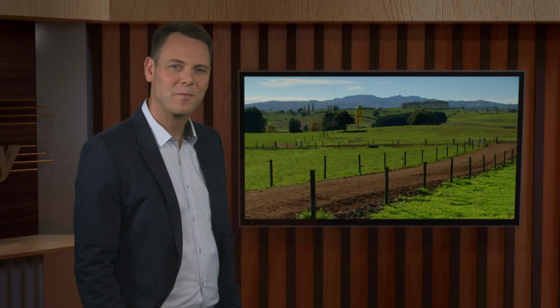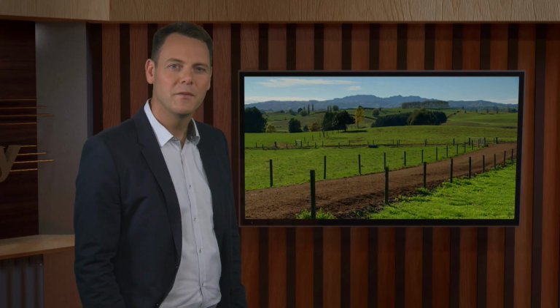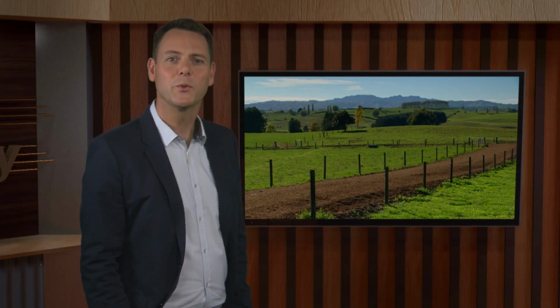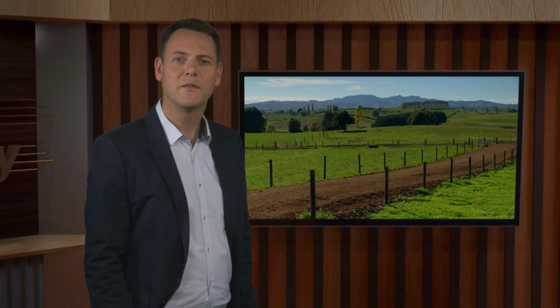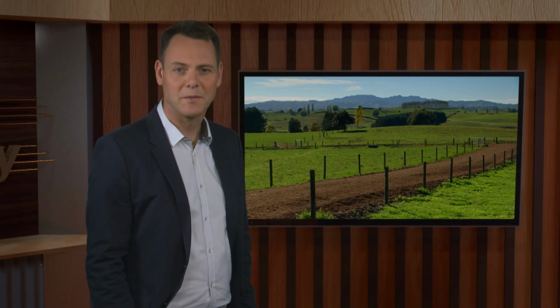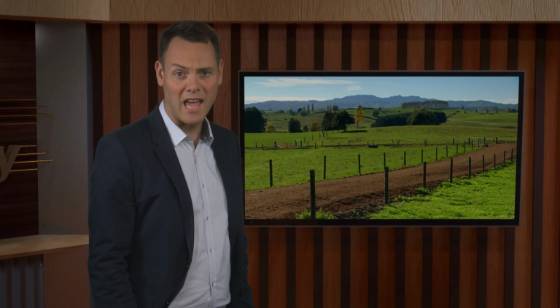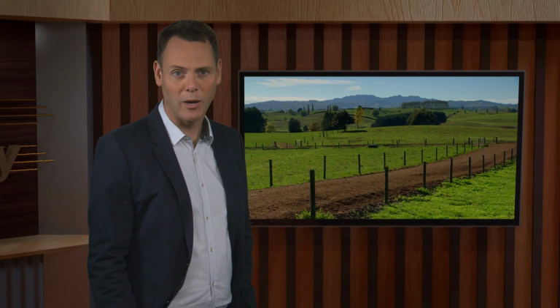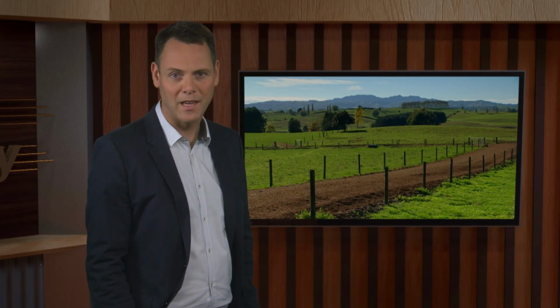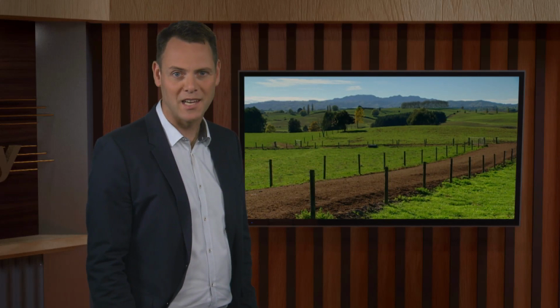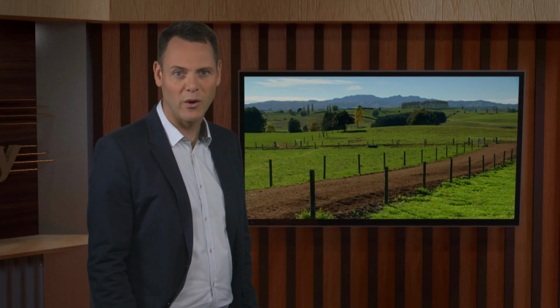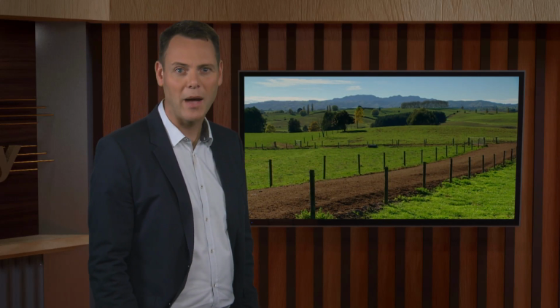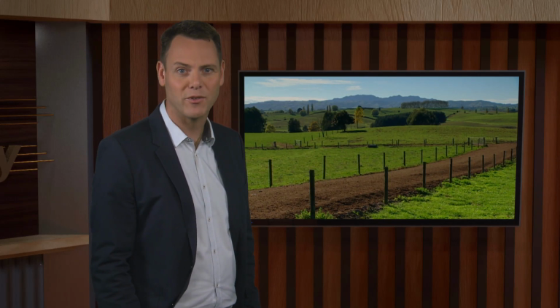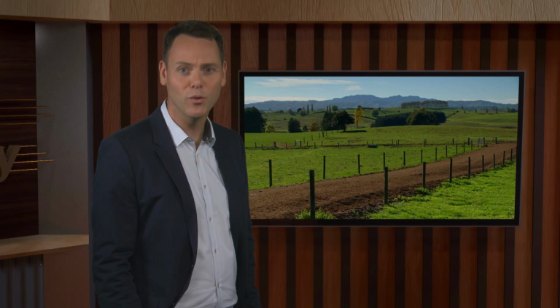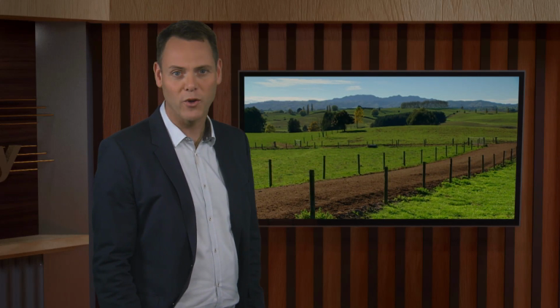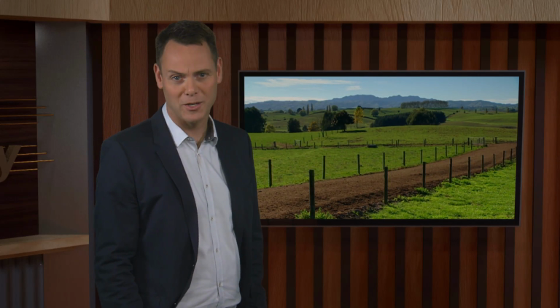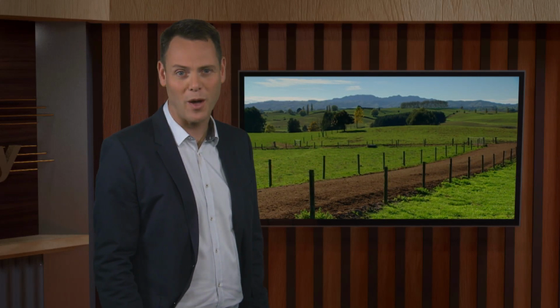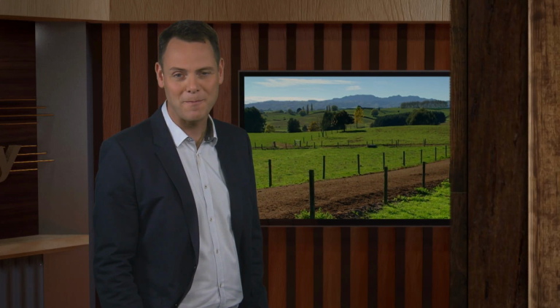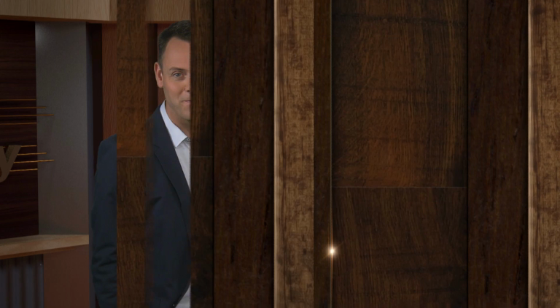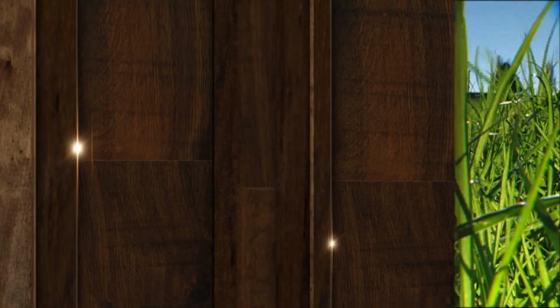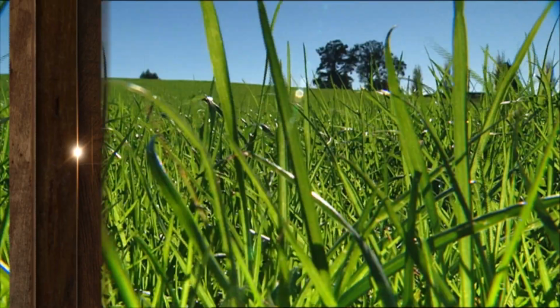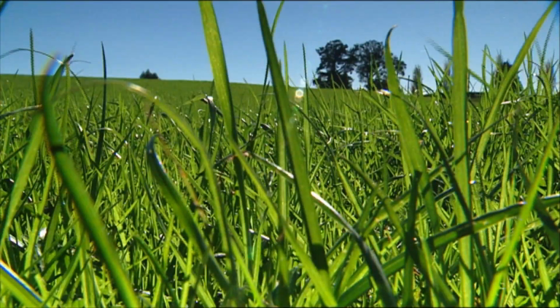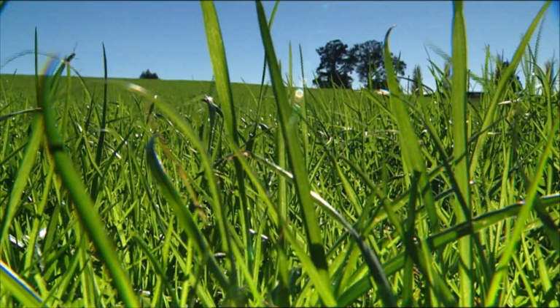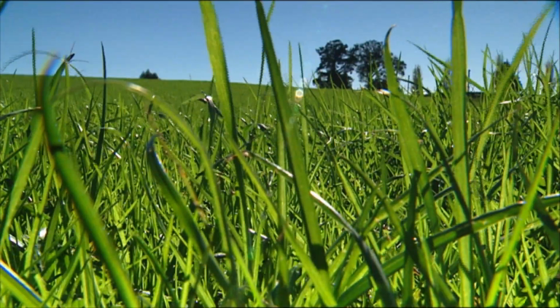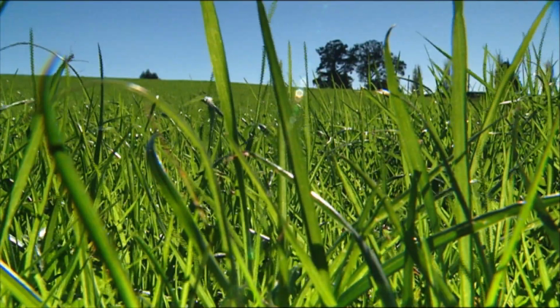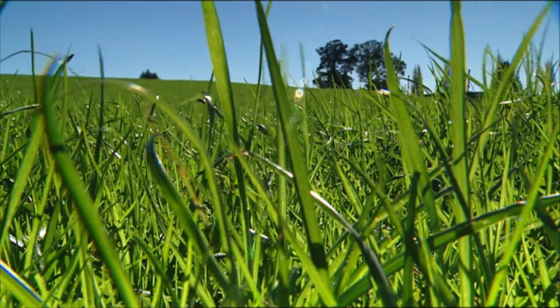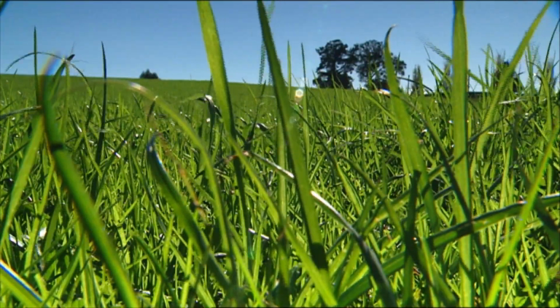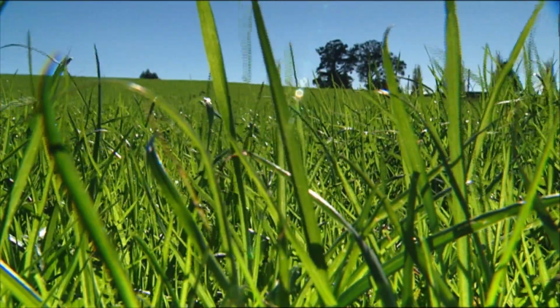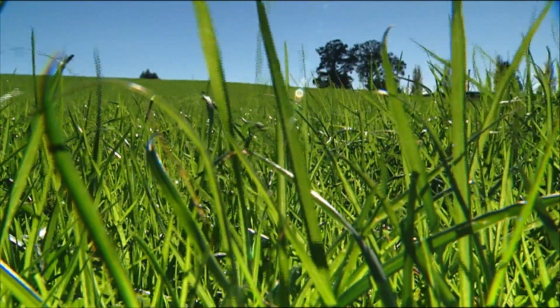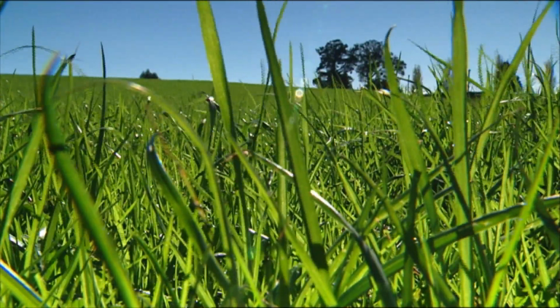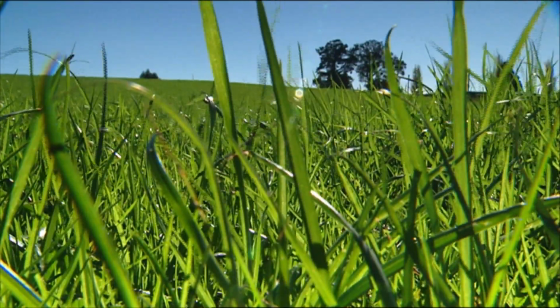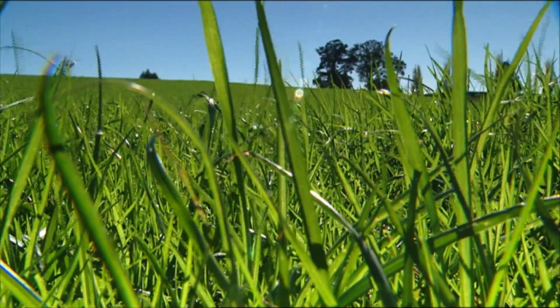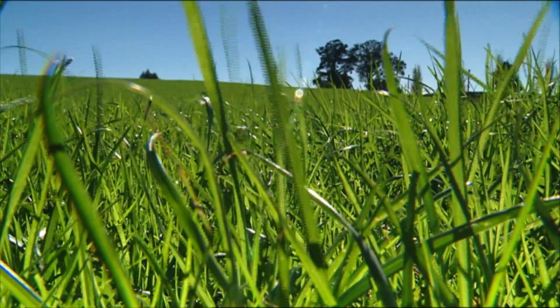Phil Sweeney farms at Takawa and is undergoing a pasture renewal programme on his property. Chris Glassy from DairyNZ is helping with the 18-month long programme.